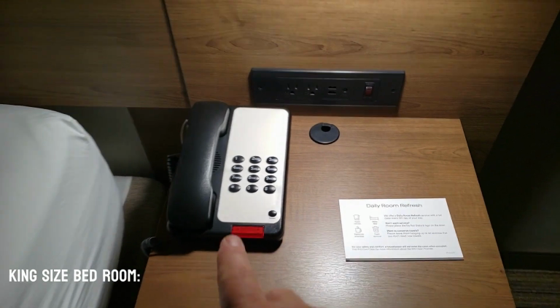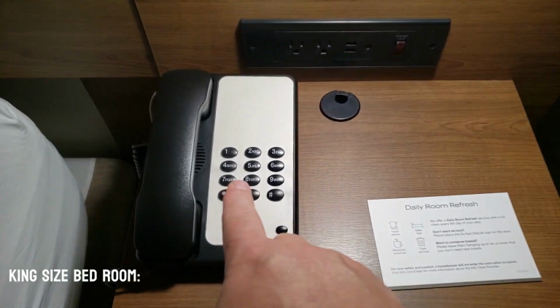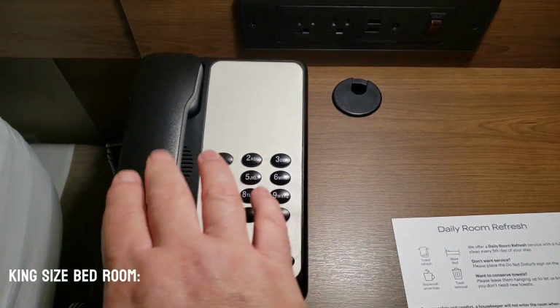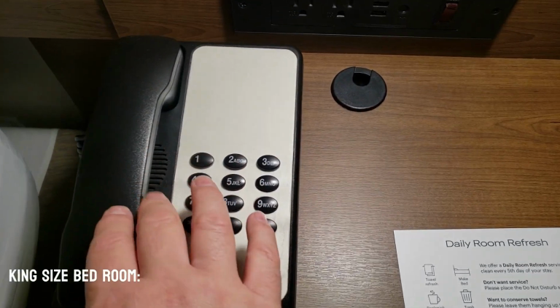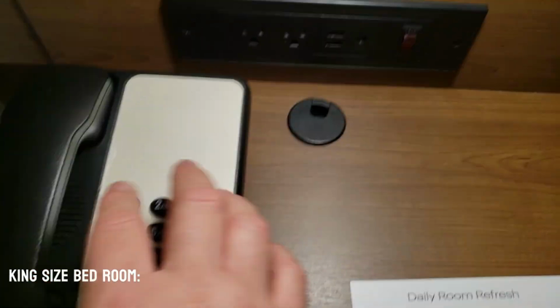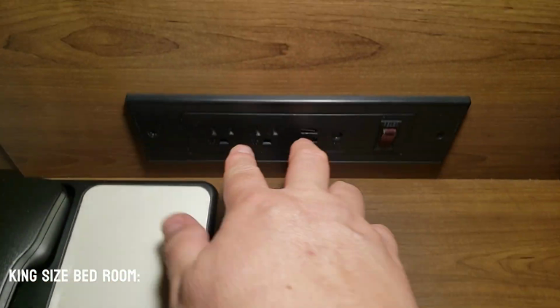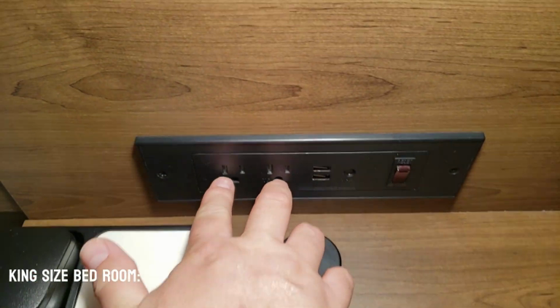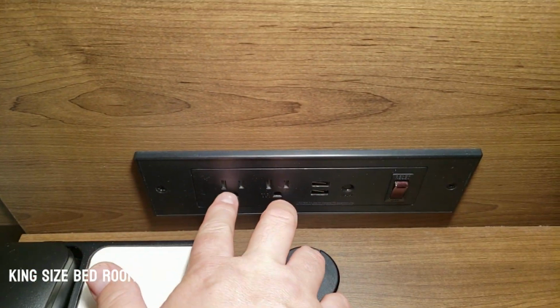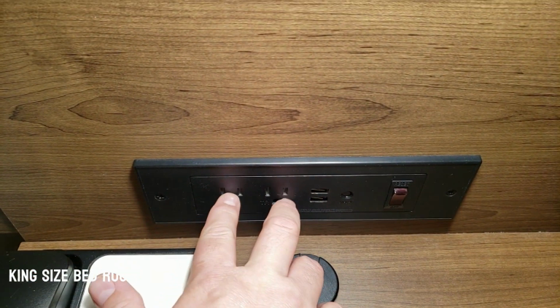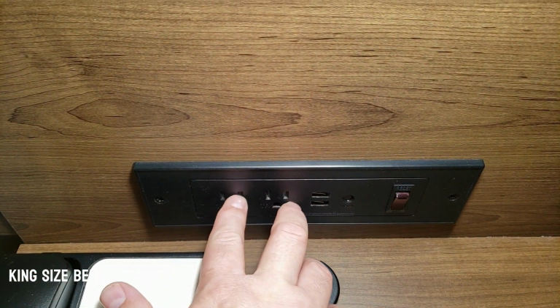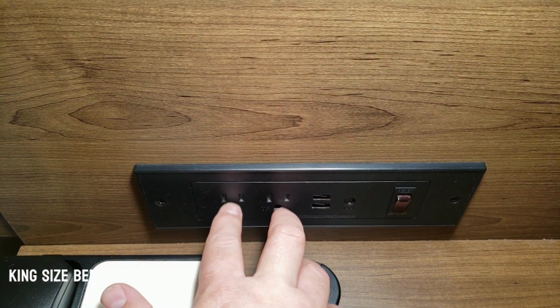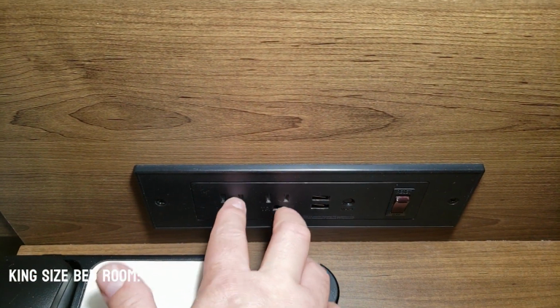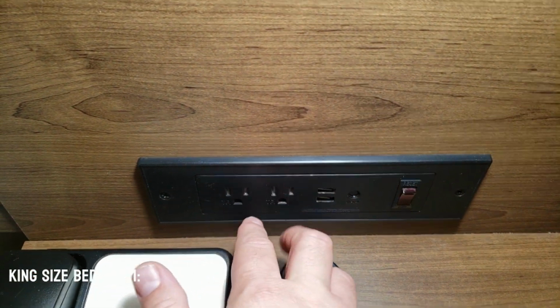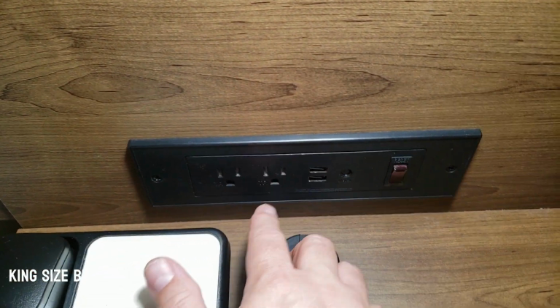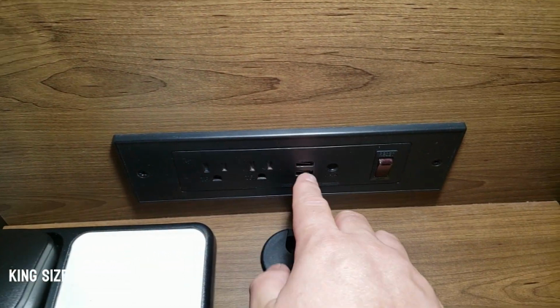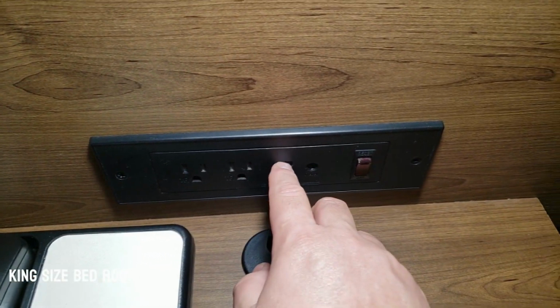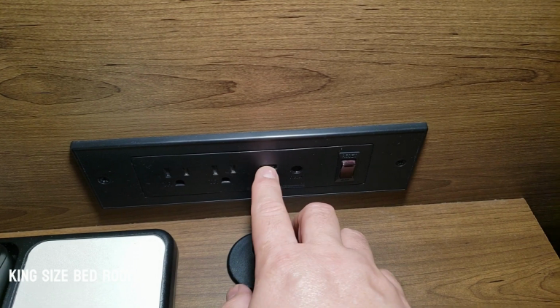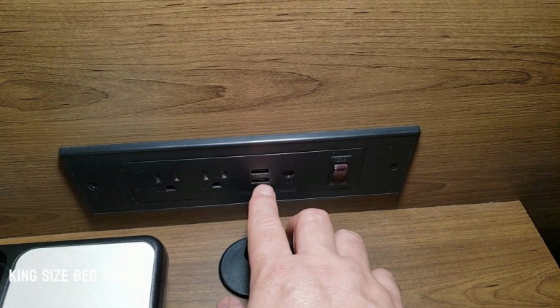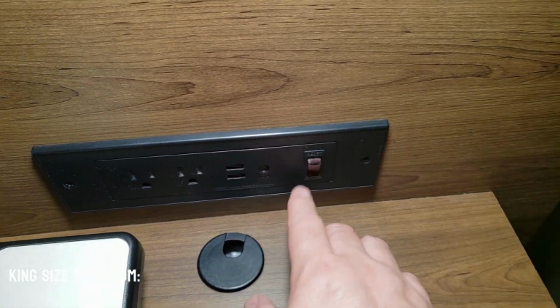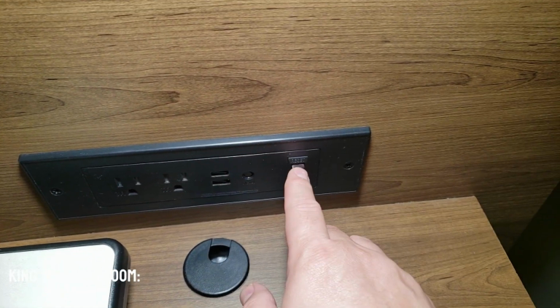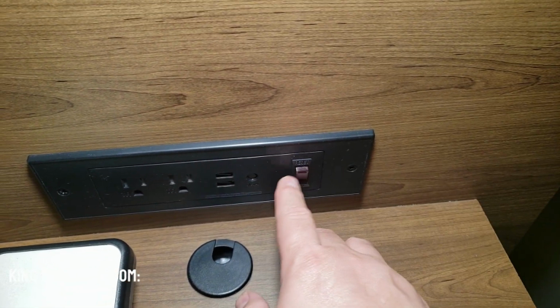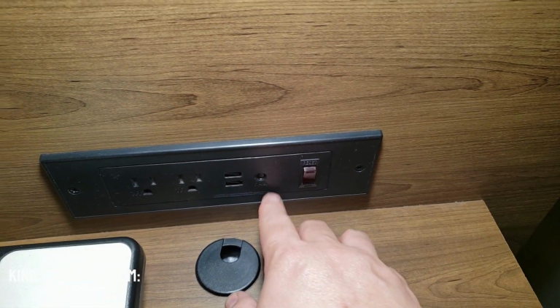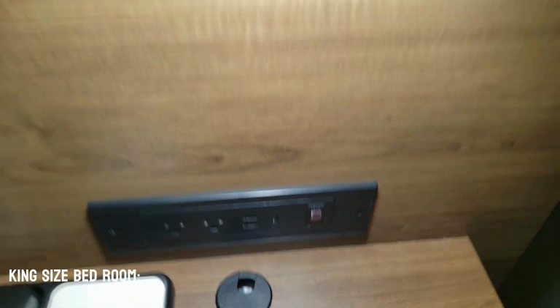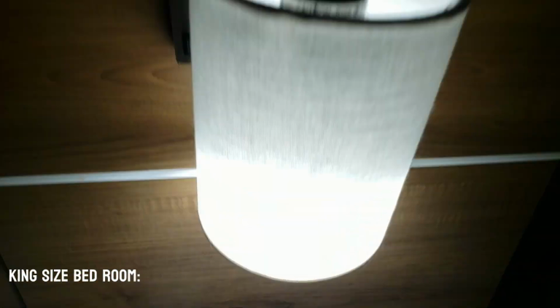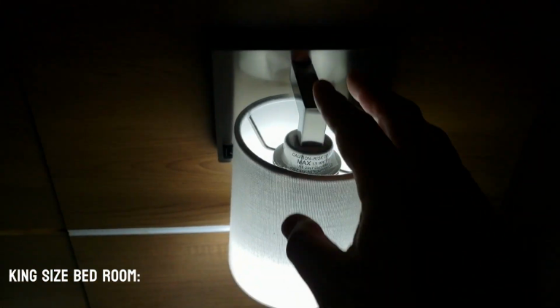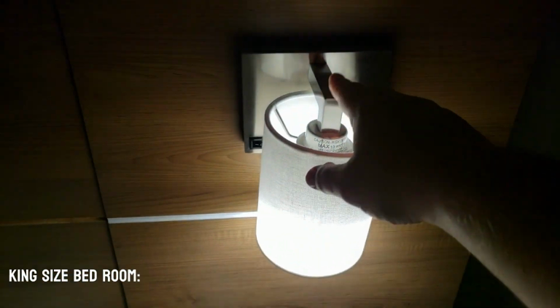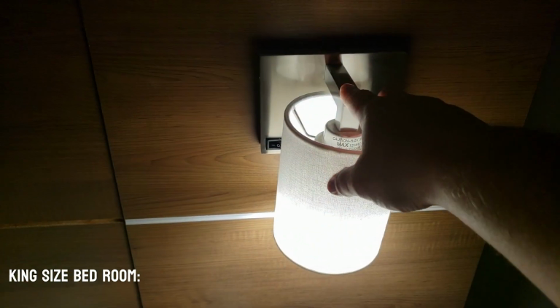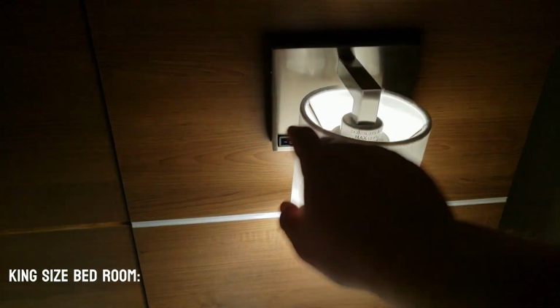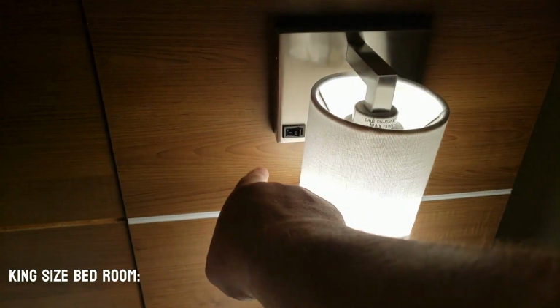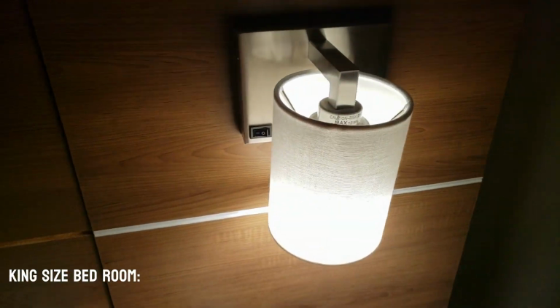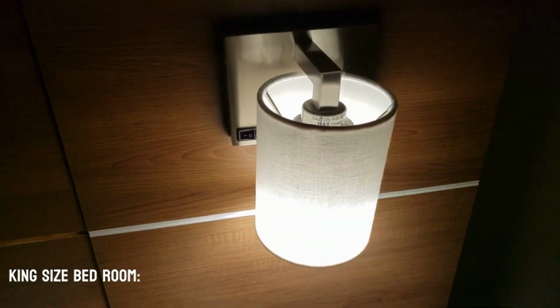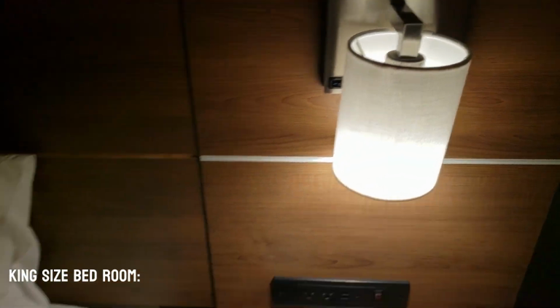It has a phone. It has two plugs here, two USBs and a light to go on and off, plus a light here with an on and off switch.